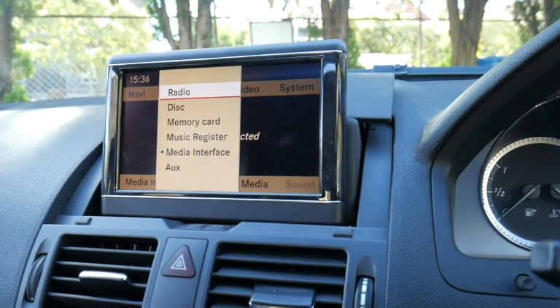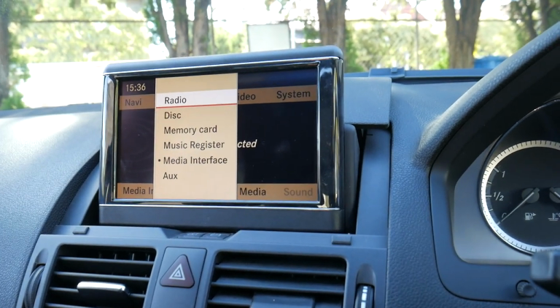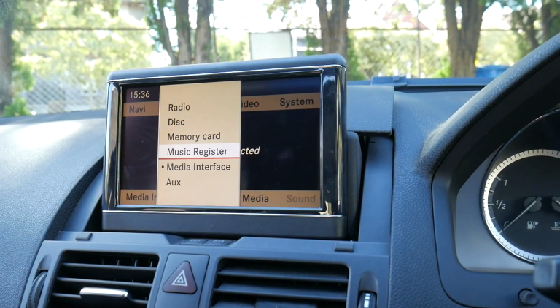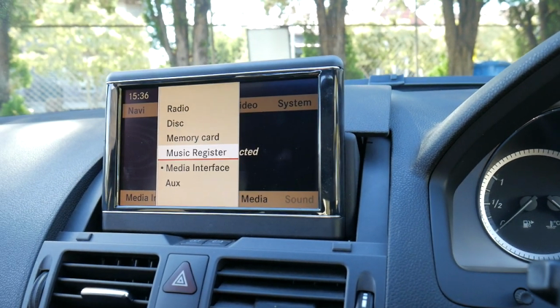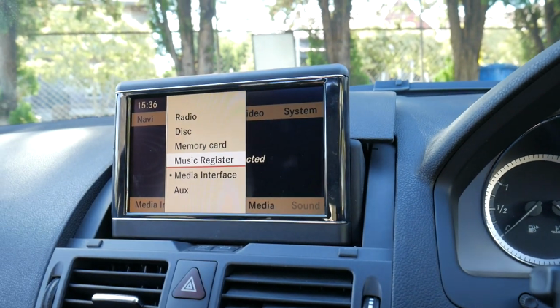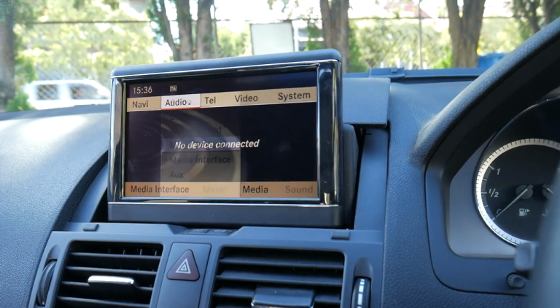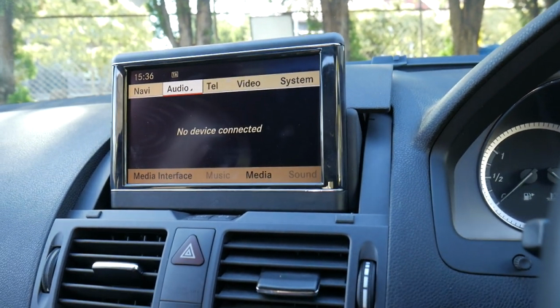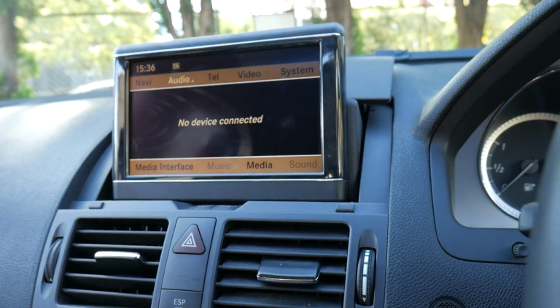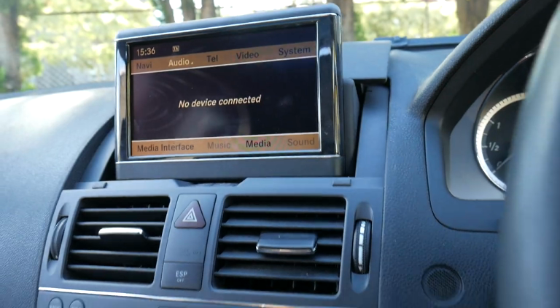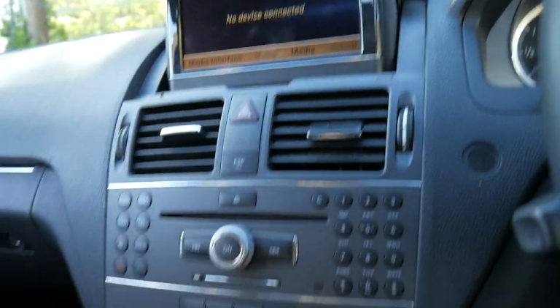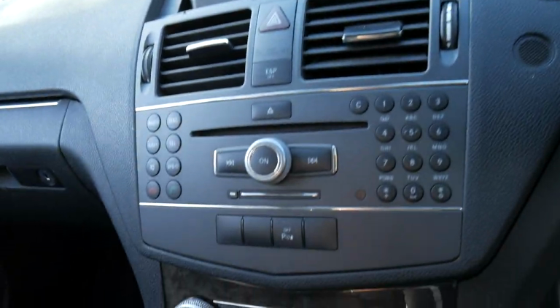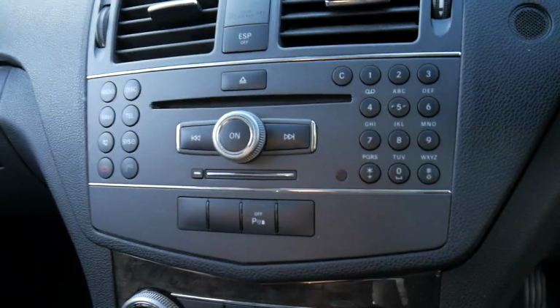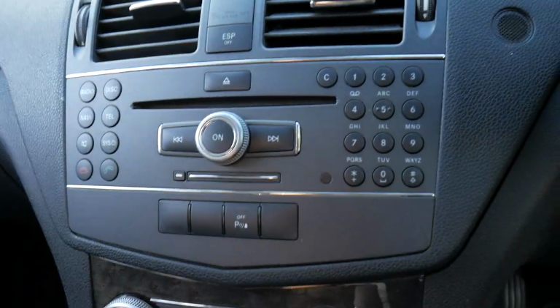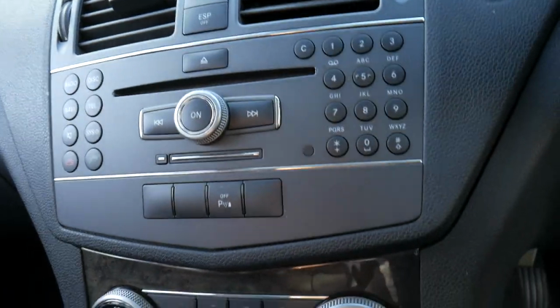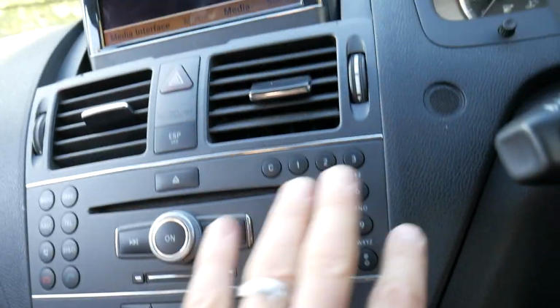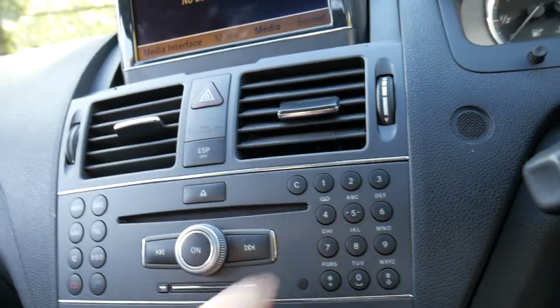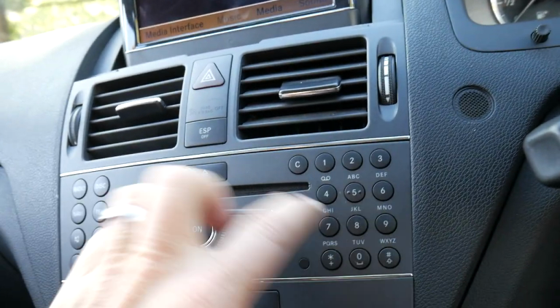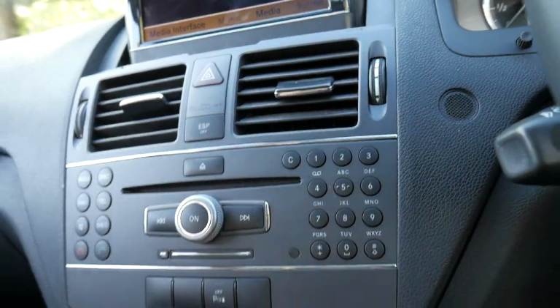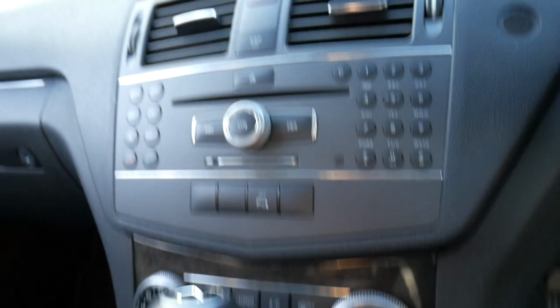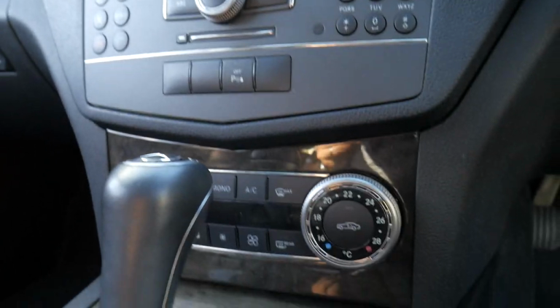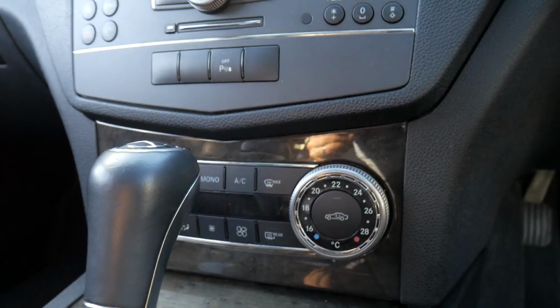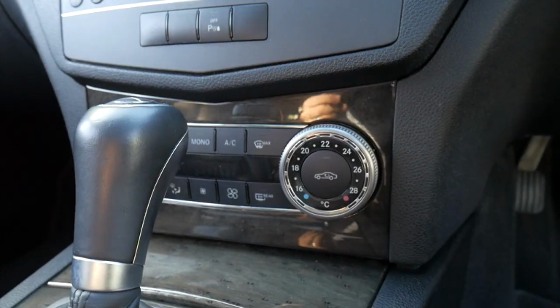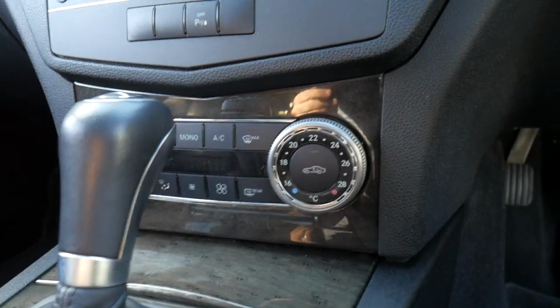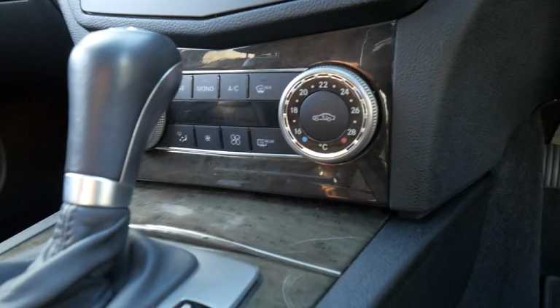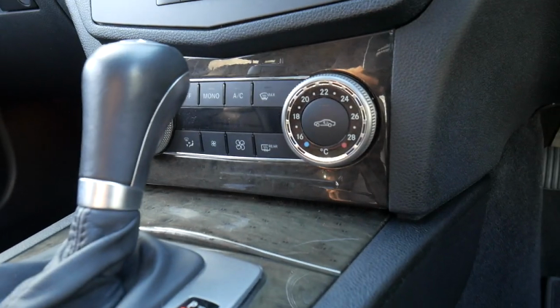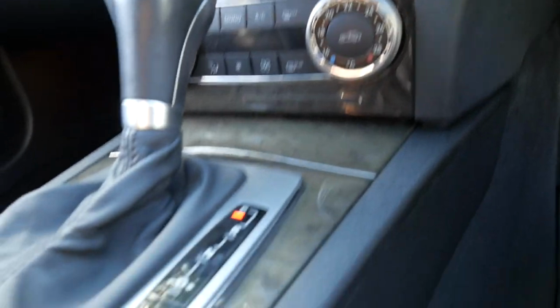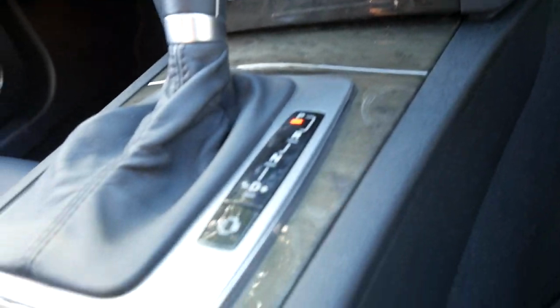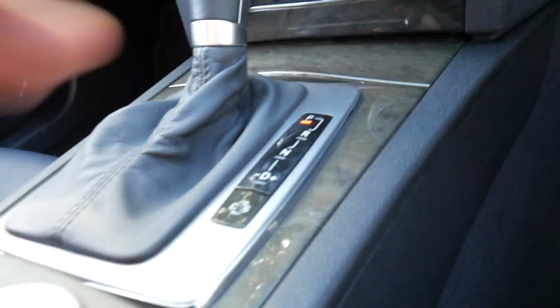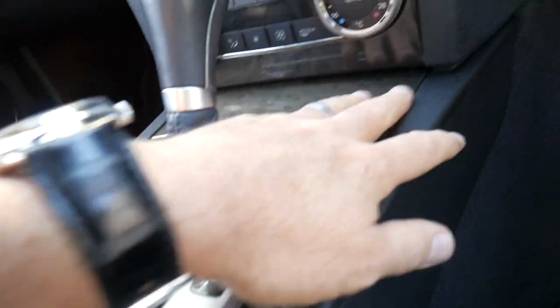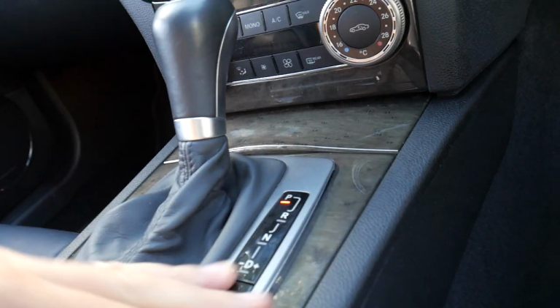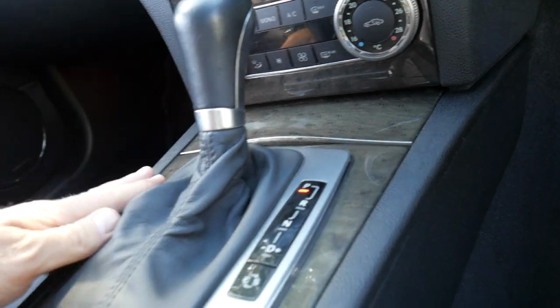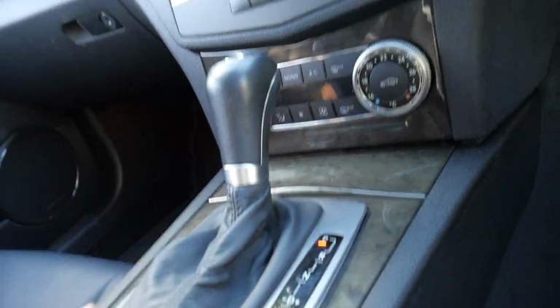If you have a look at your media interface, you can add in something like an auxiliary input — you can see there. So you've got AUX, music register and so forth, so you can actually store music on that. All the dials and buttons — you can make phone calls from there and put your CDs in. It's got your parking sensor button, dual zone climate control air conditioning, and that lovely interior finish.